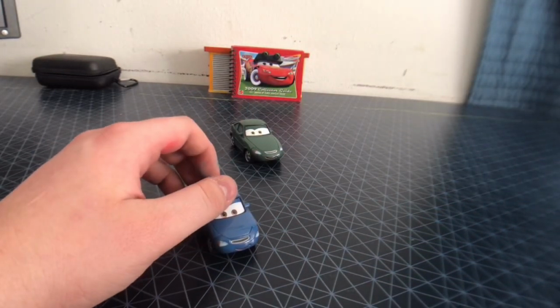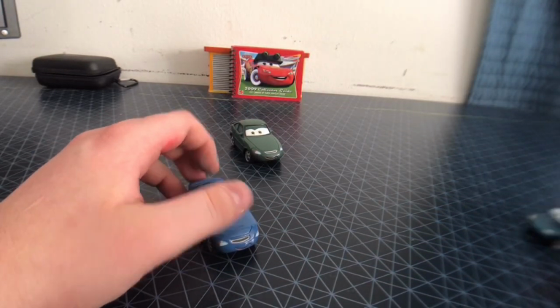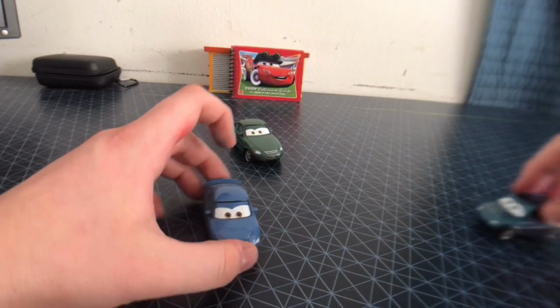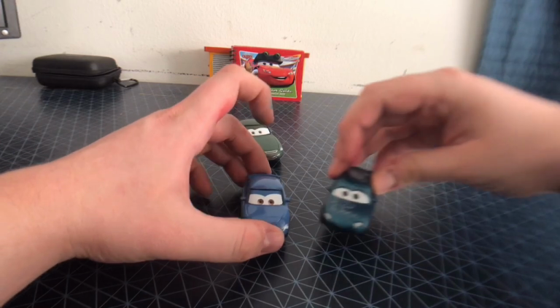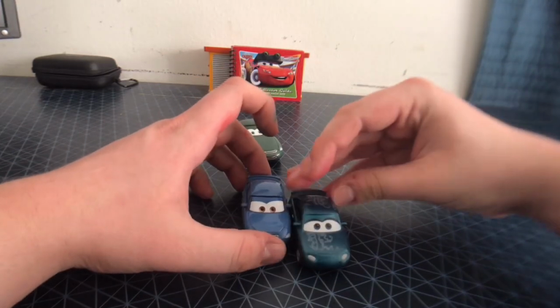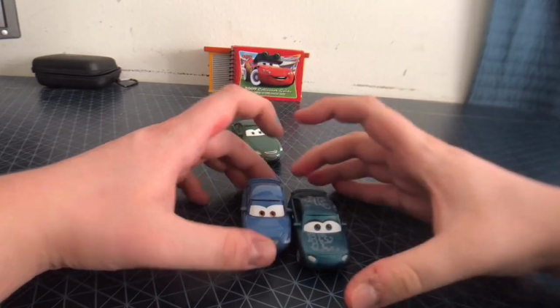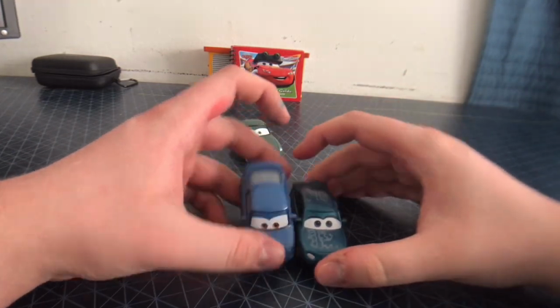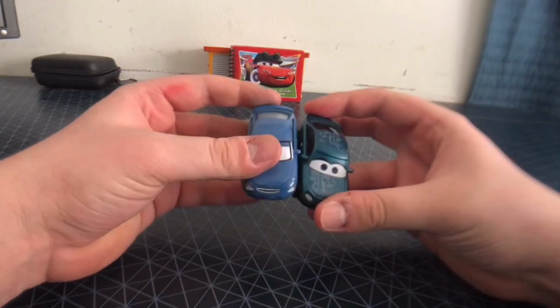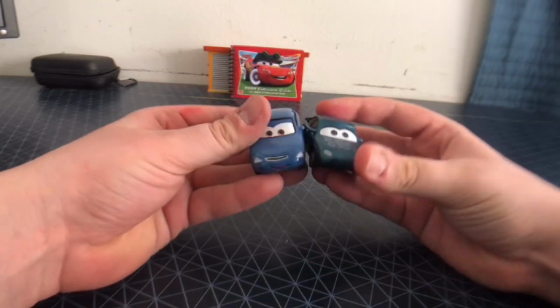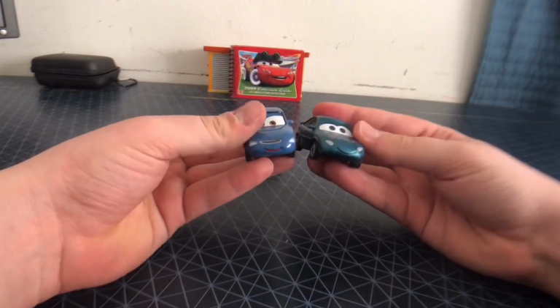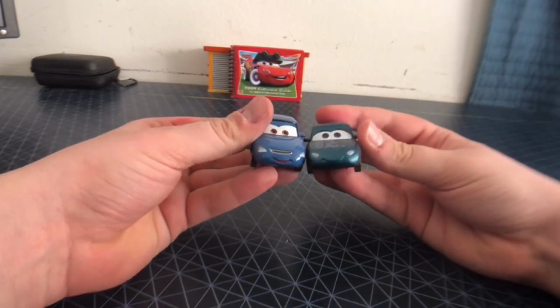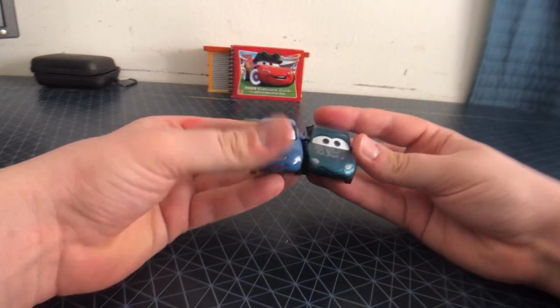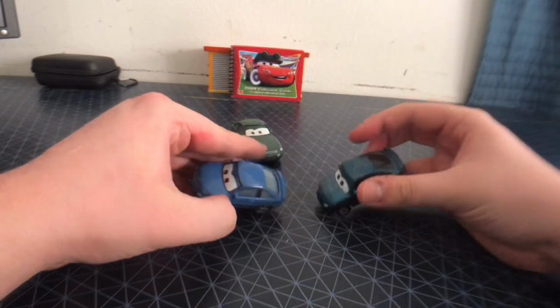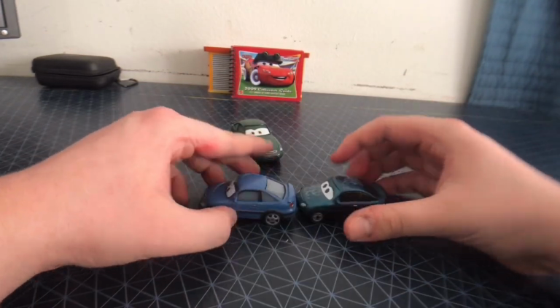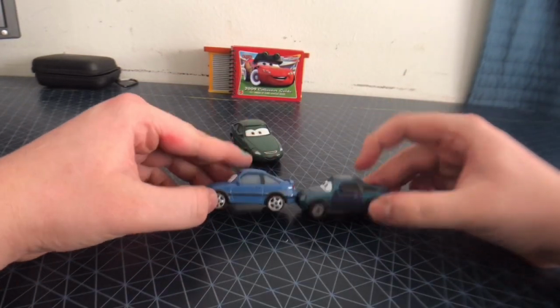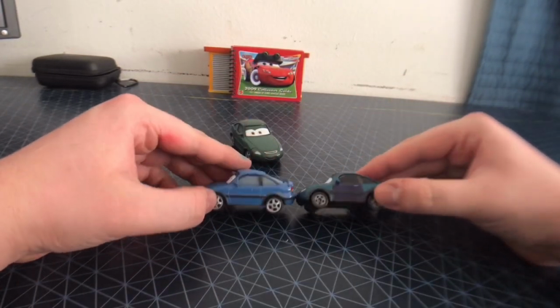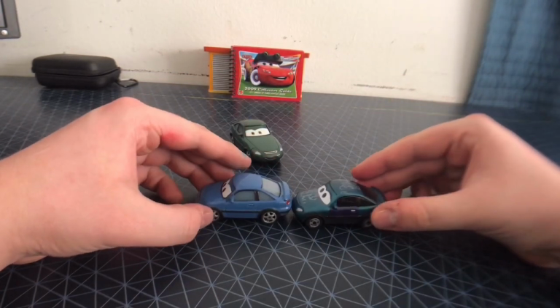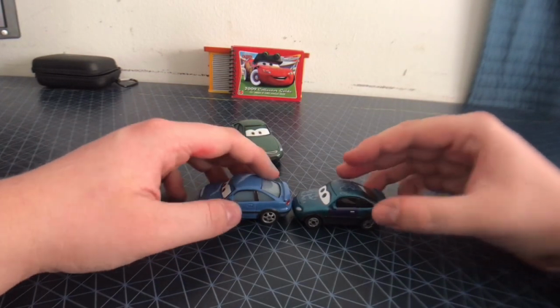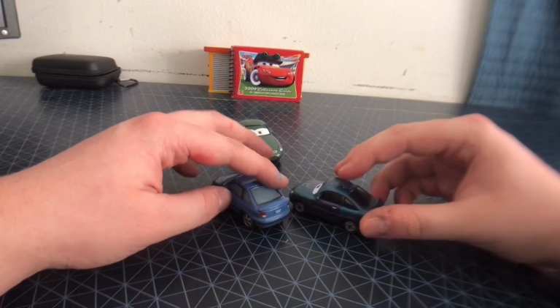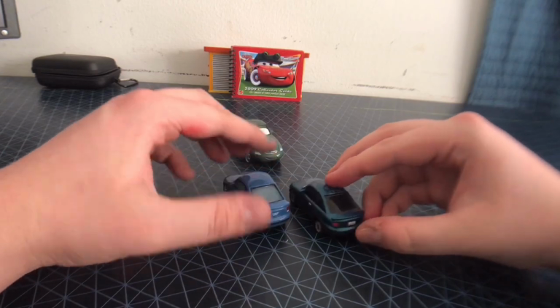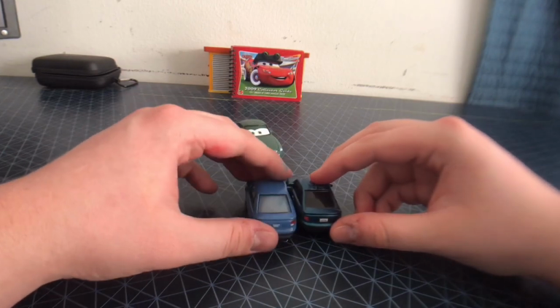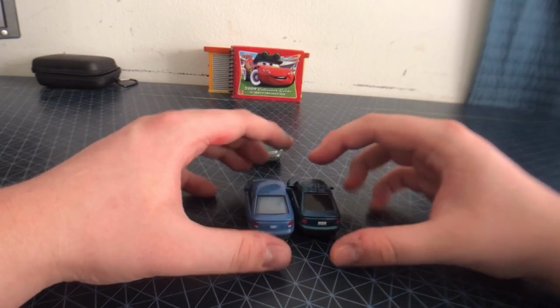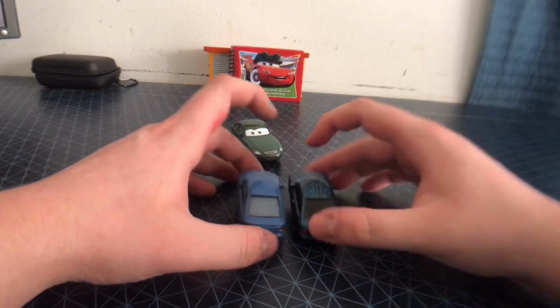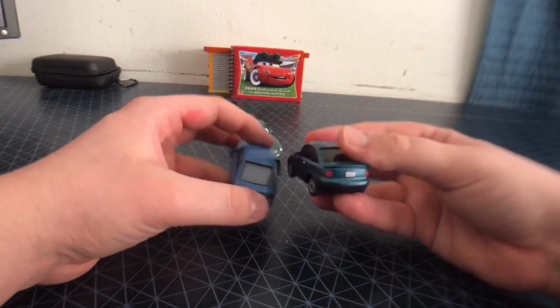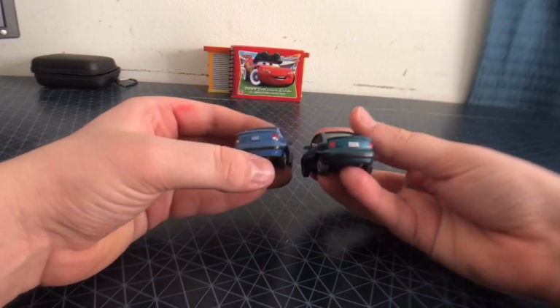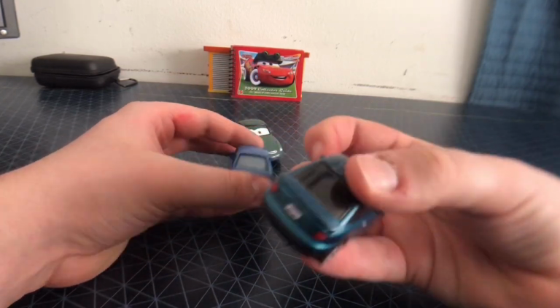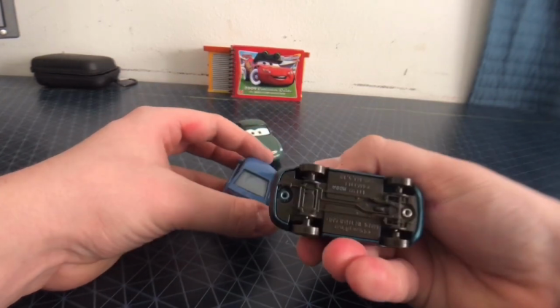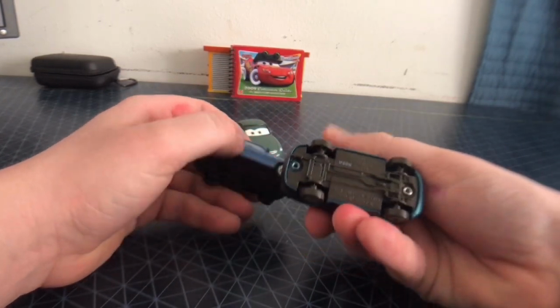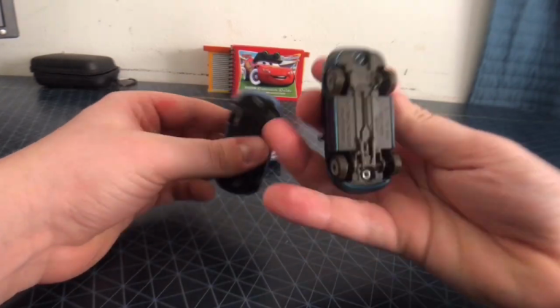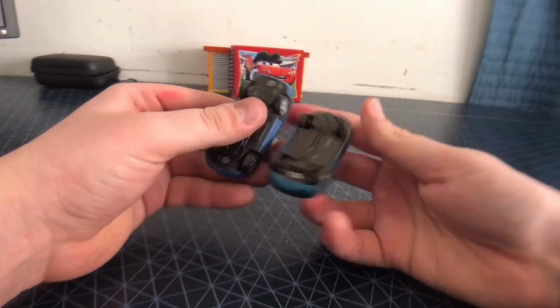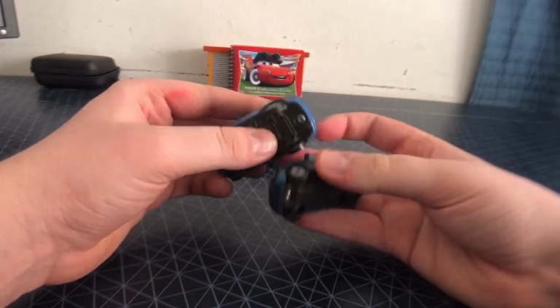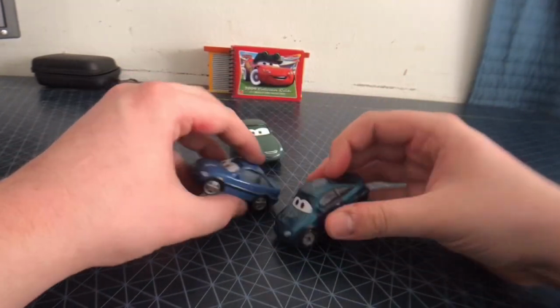Let's compare her to Jenny Toland. Even though they're very similar, Jenny Toland is one of the characters in Cars and she does have a lot of rust. She's made in Thailand.